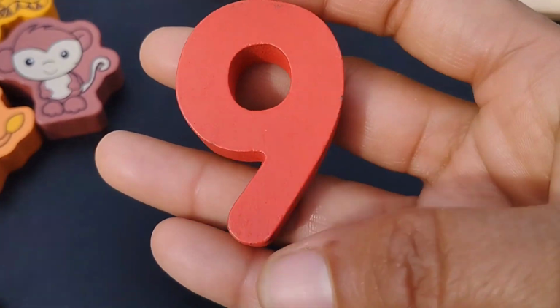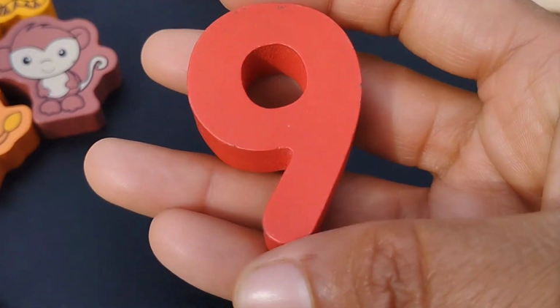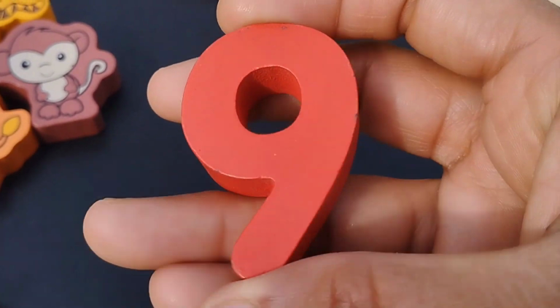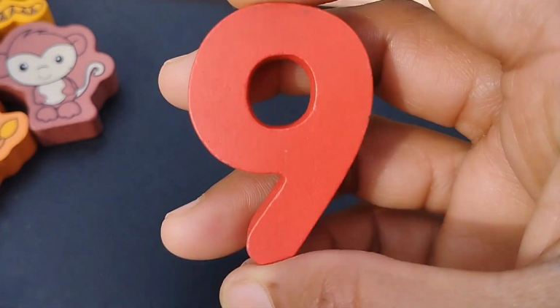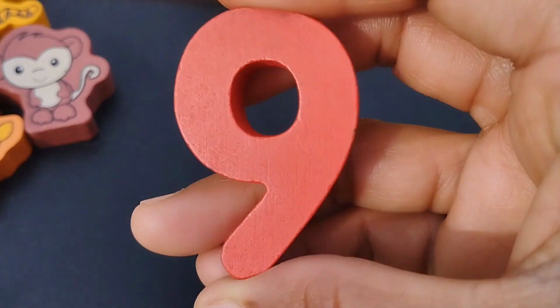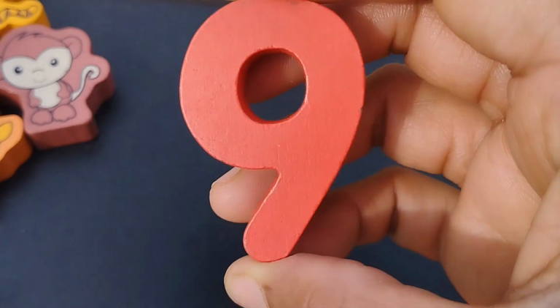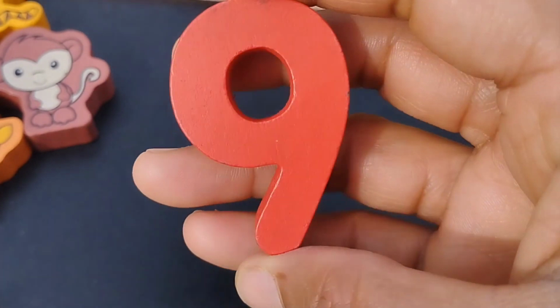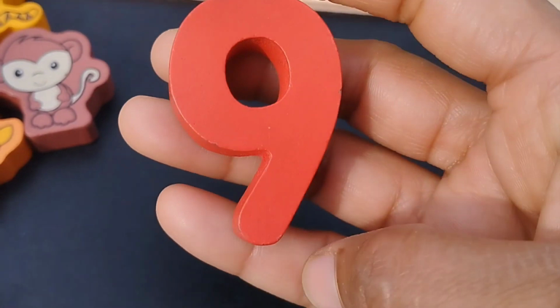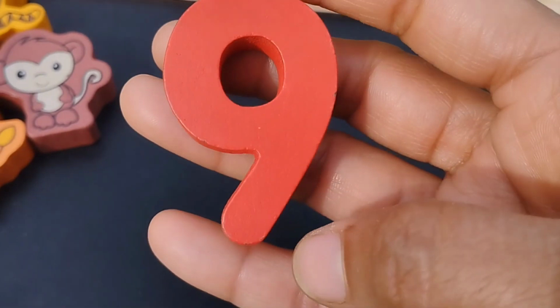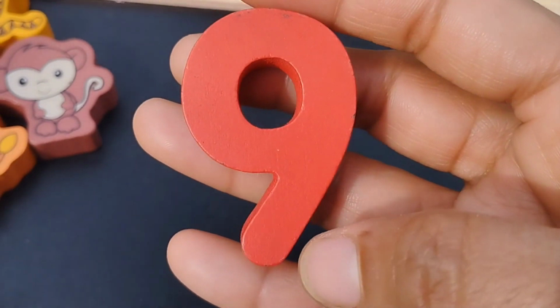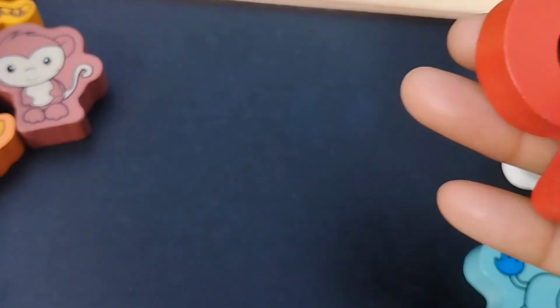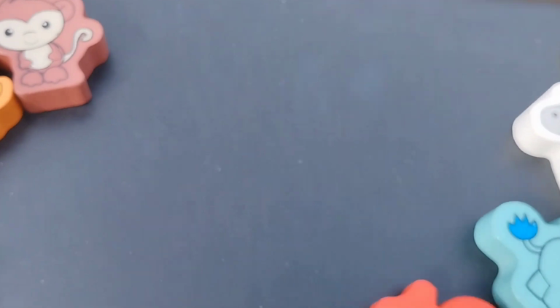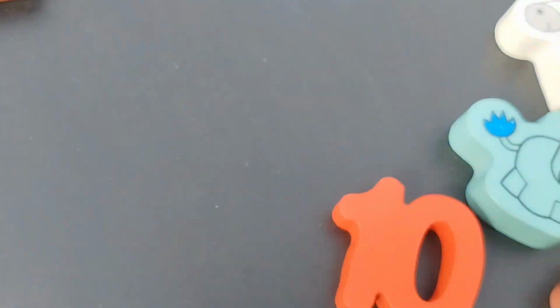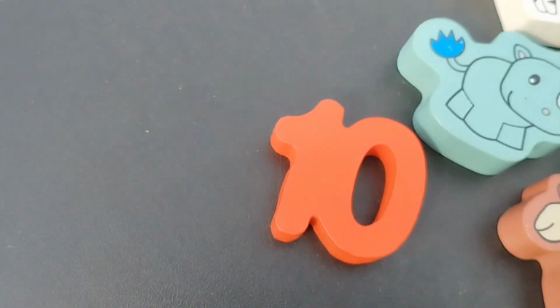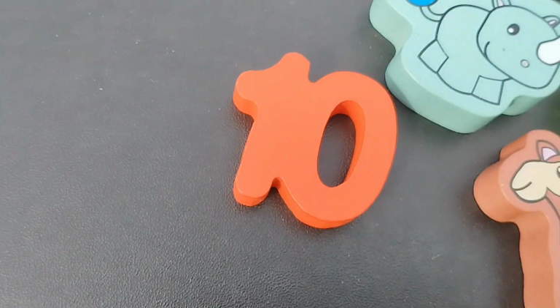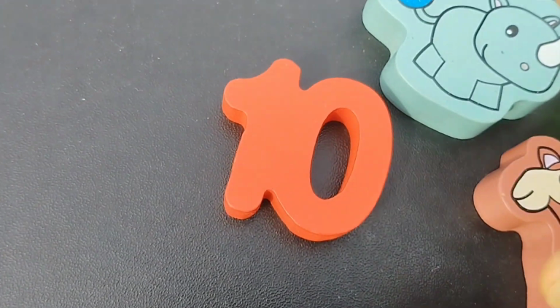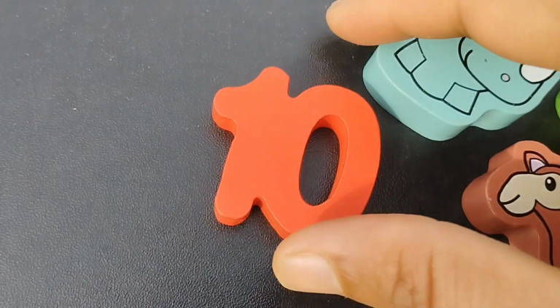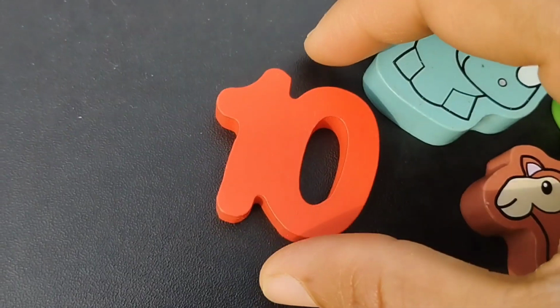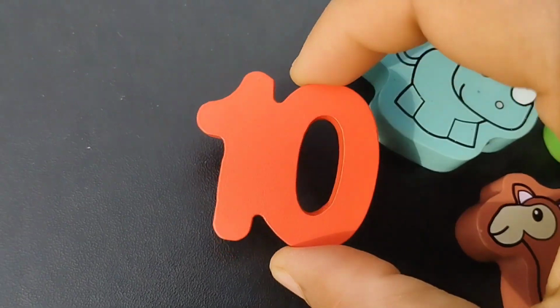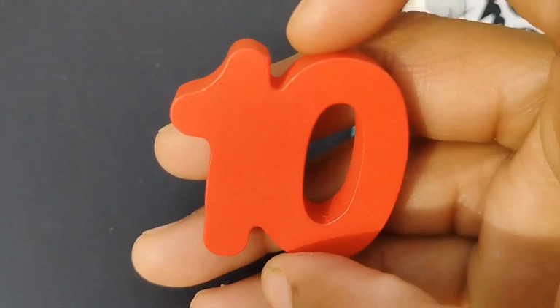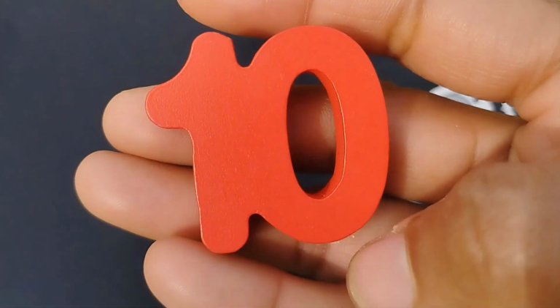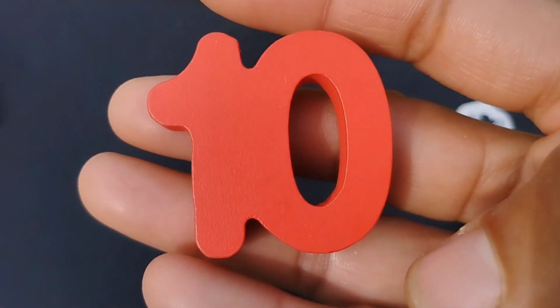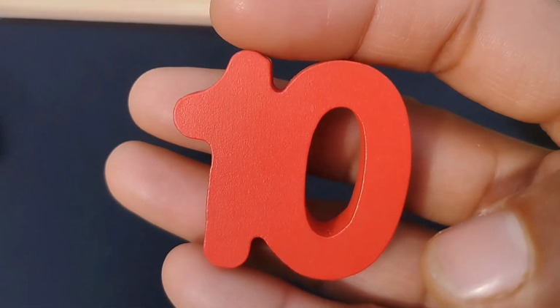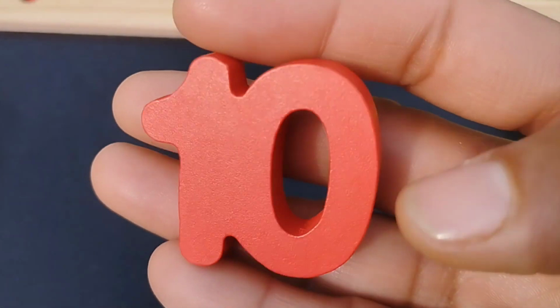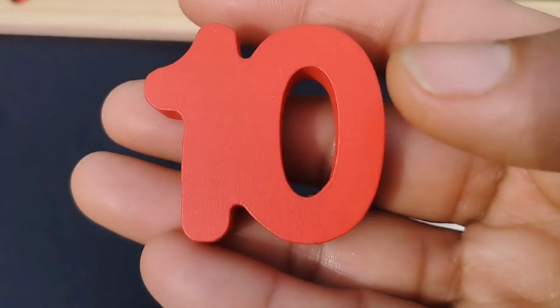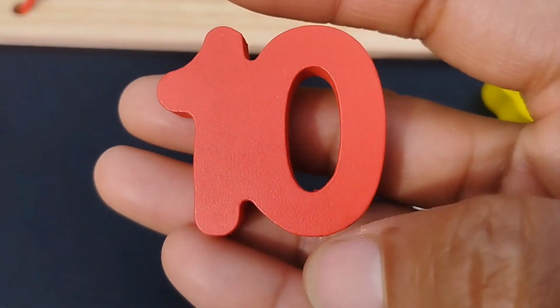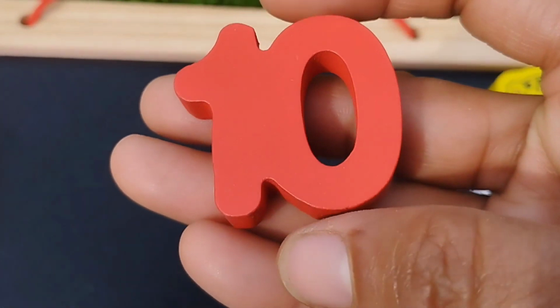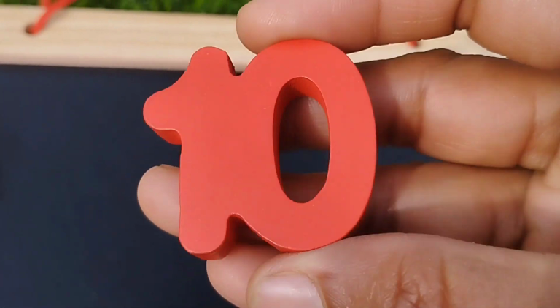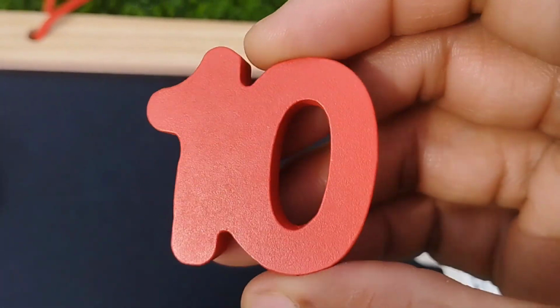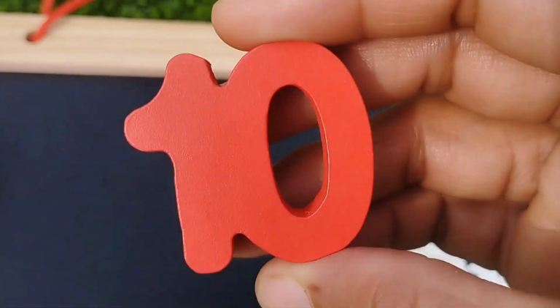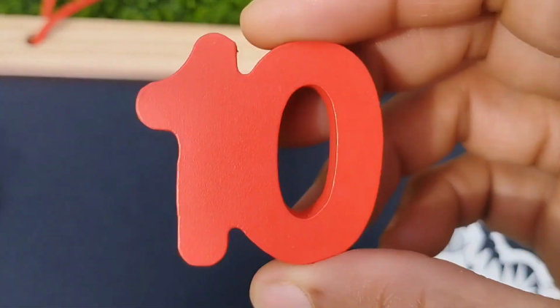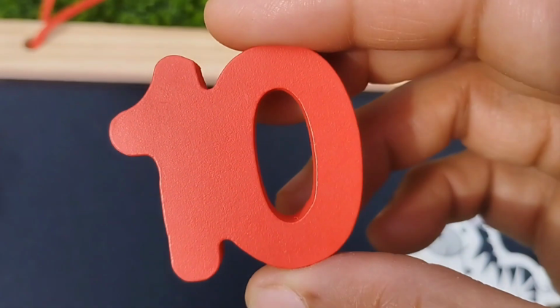This is number nine. And ten — one, zero. Ten.